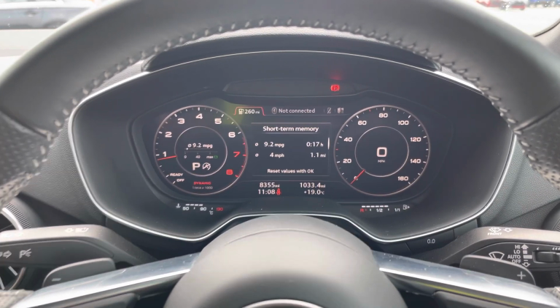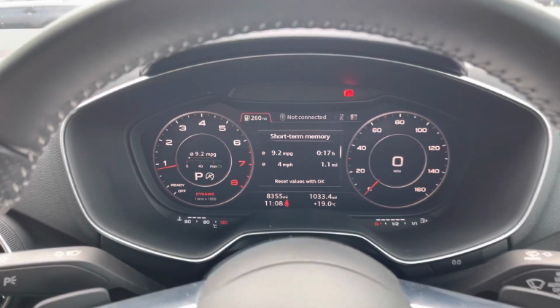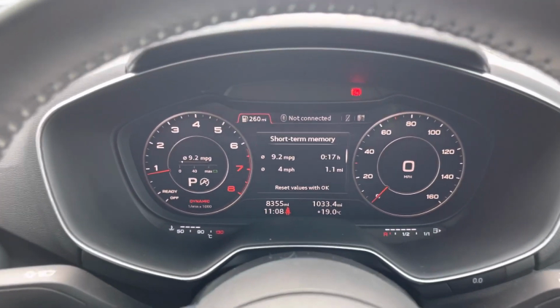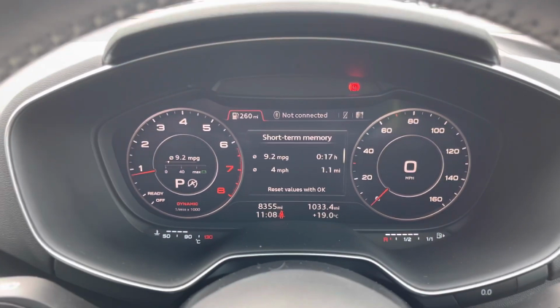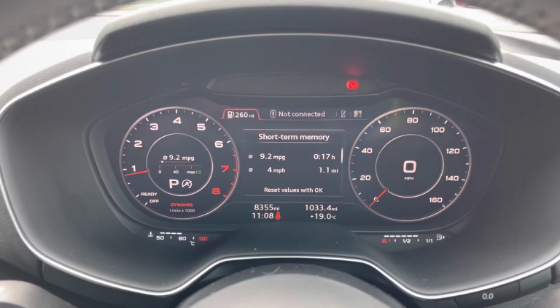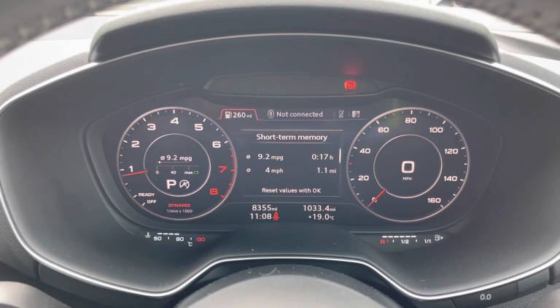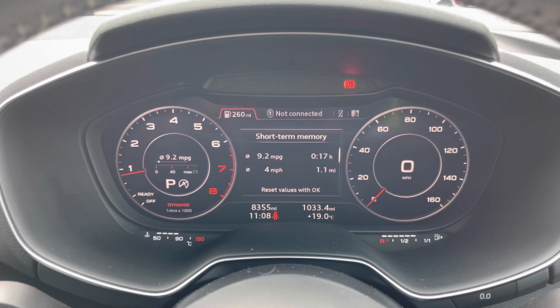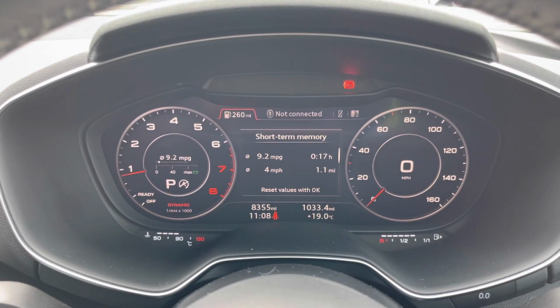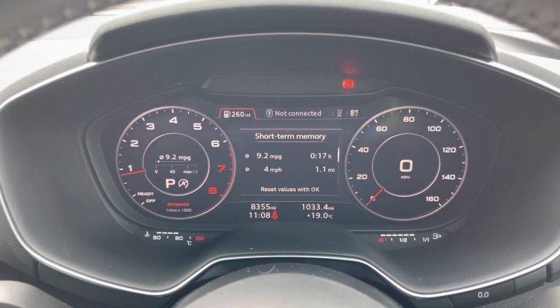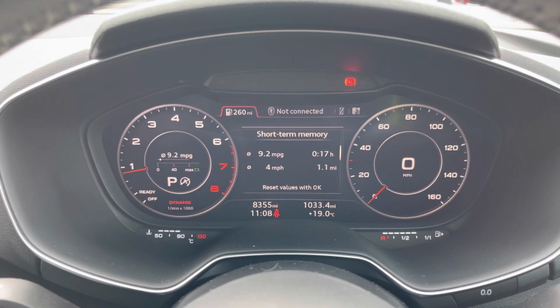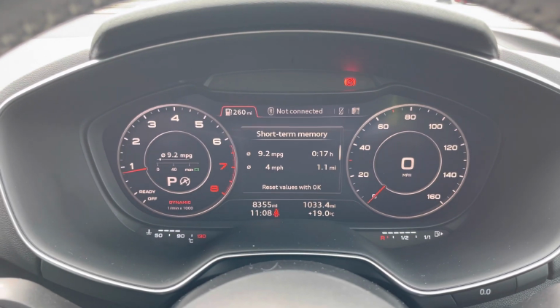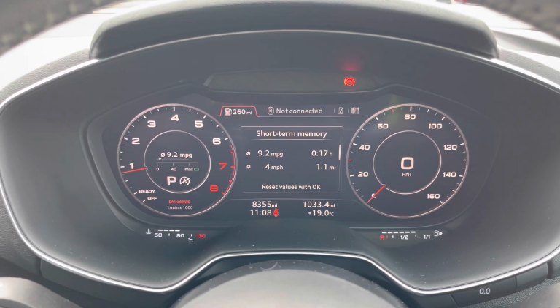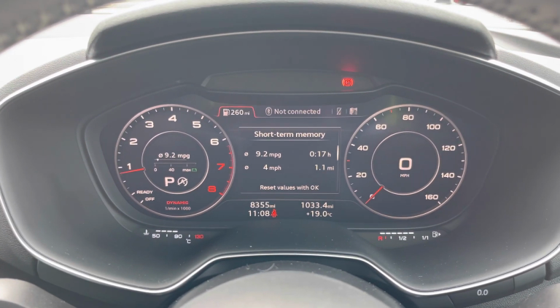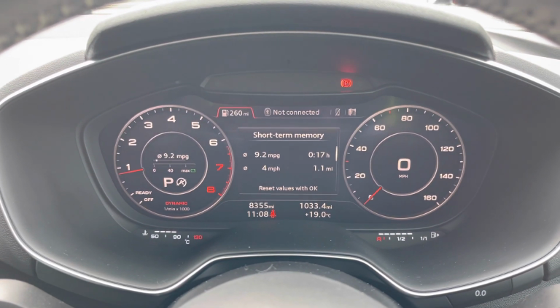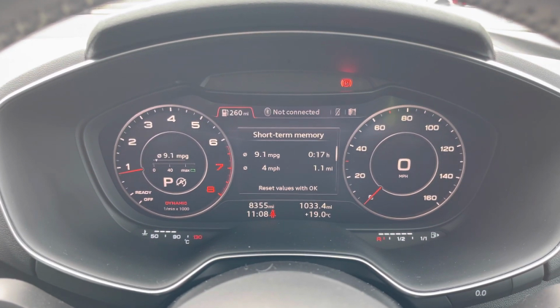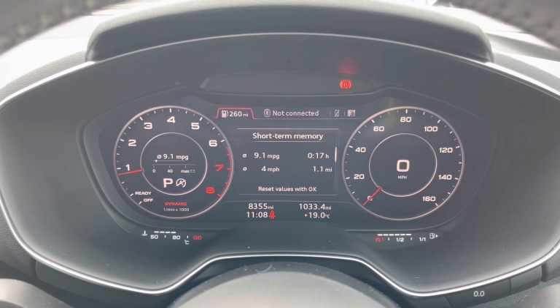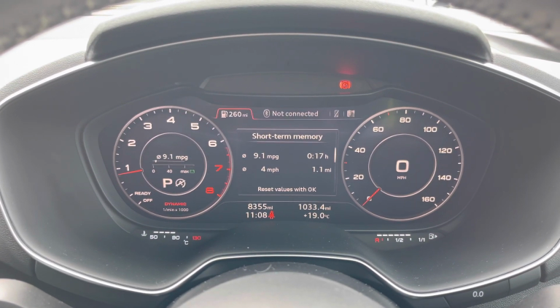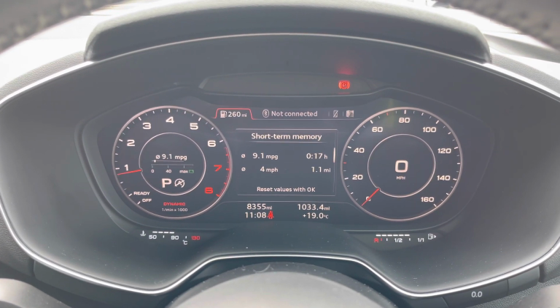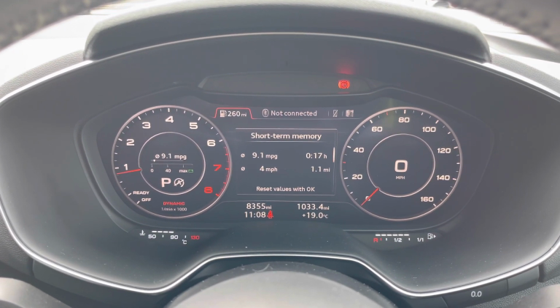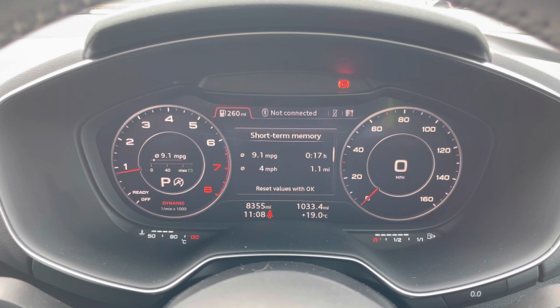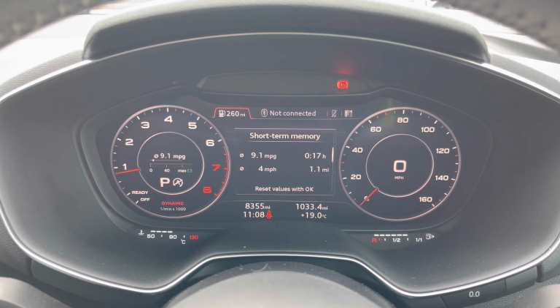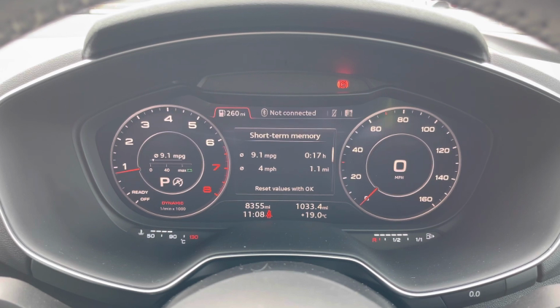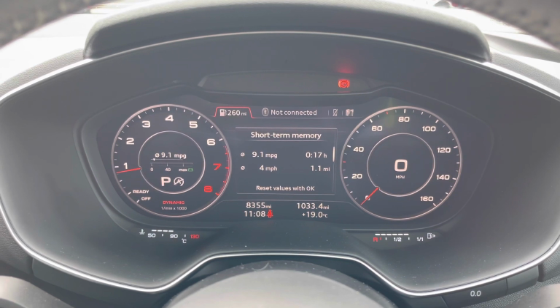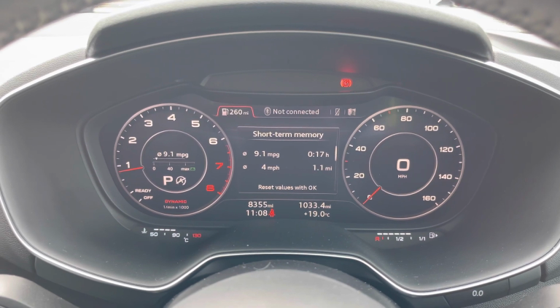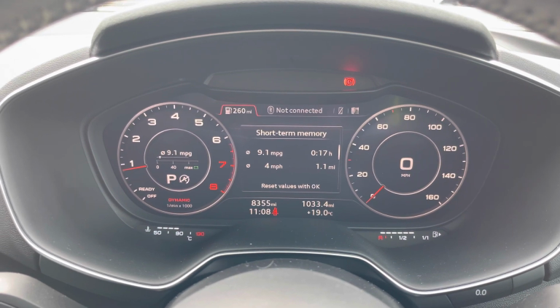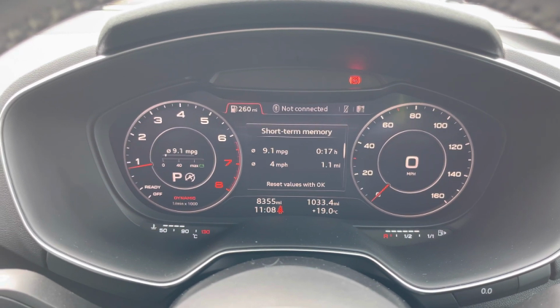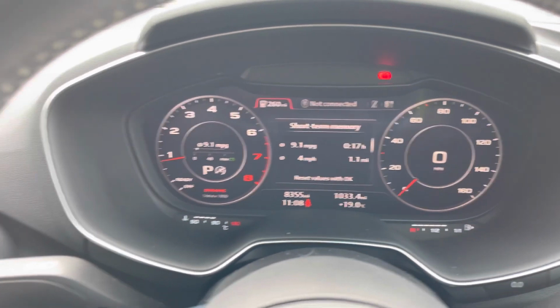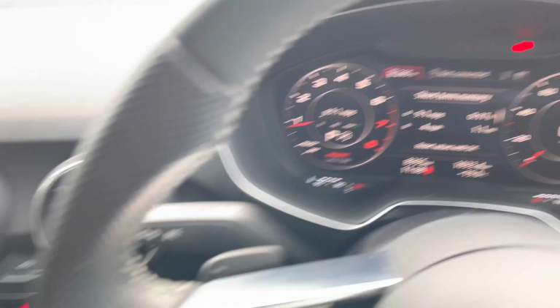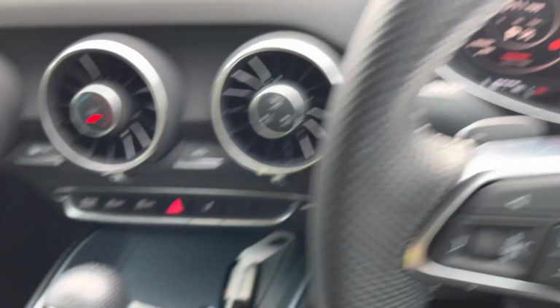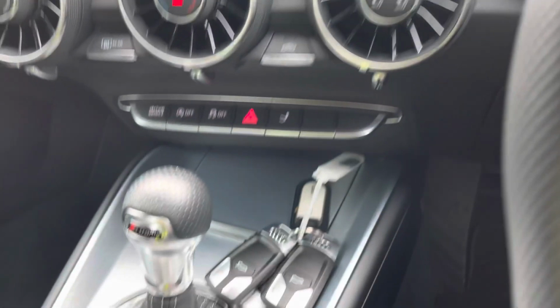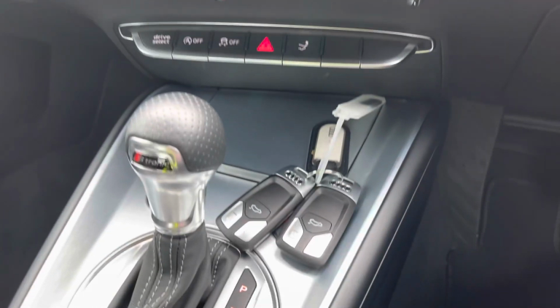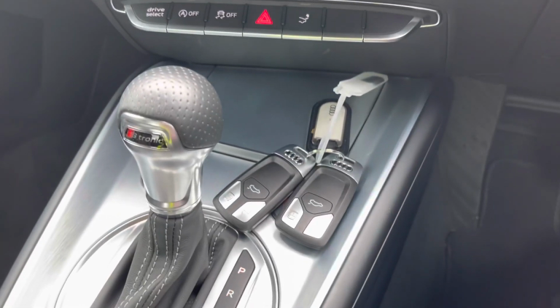This model has only 8,355 miles, and as it was registered on the 23rd of July 2020, its warranty is still valid until the 23rd of July 2023. It will also come with the original set of two keys.